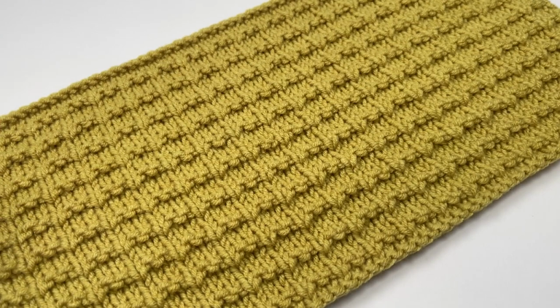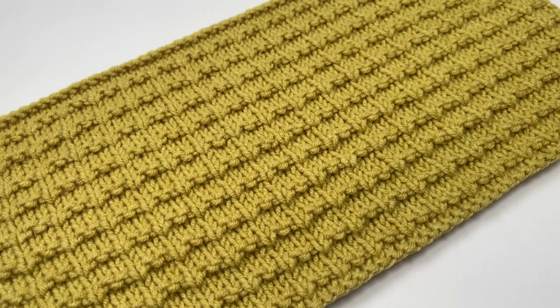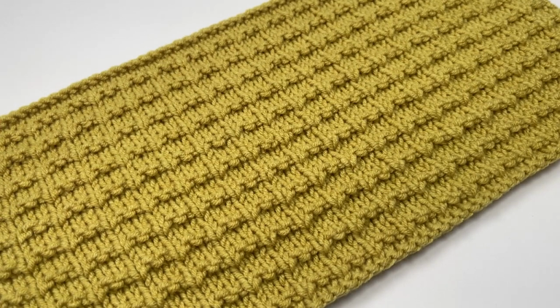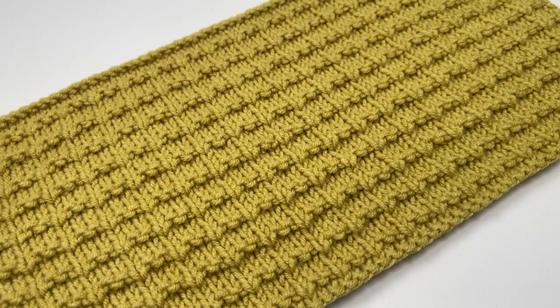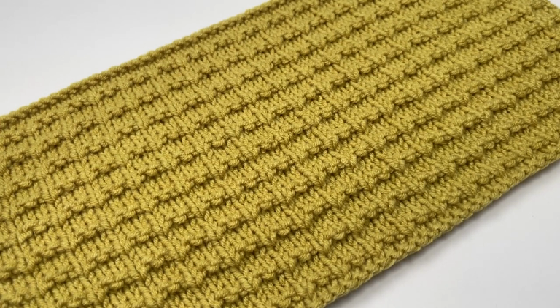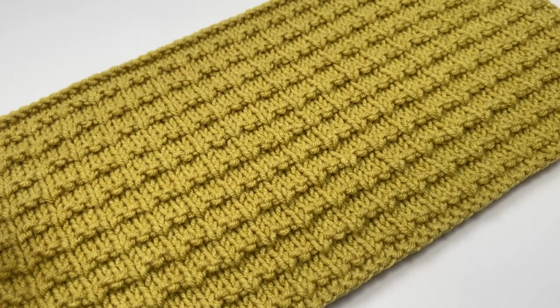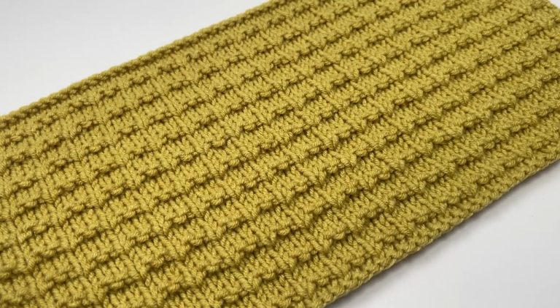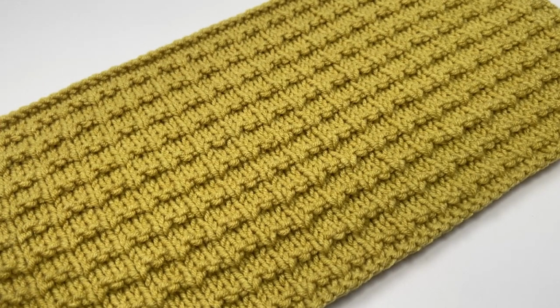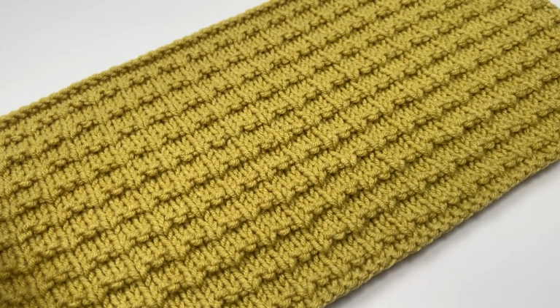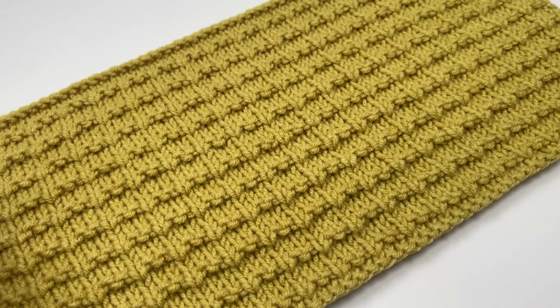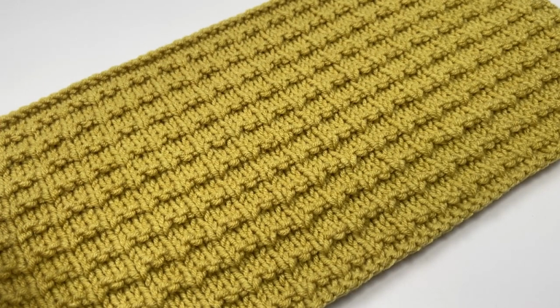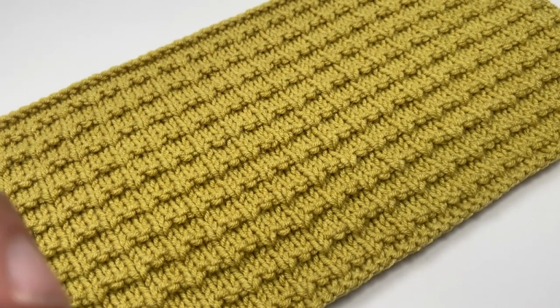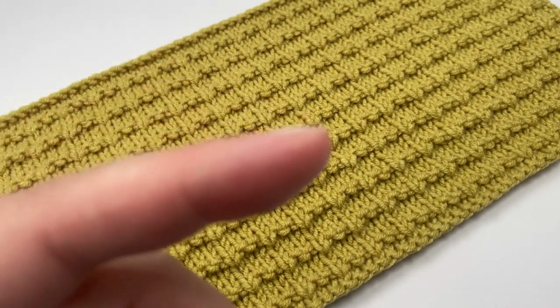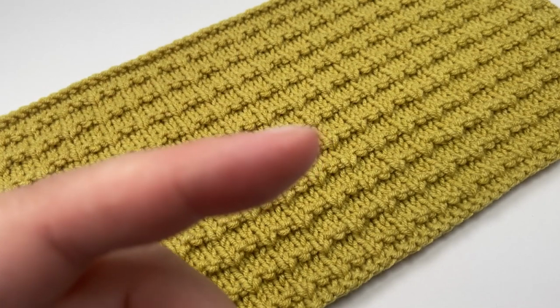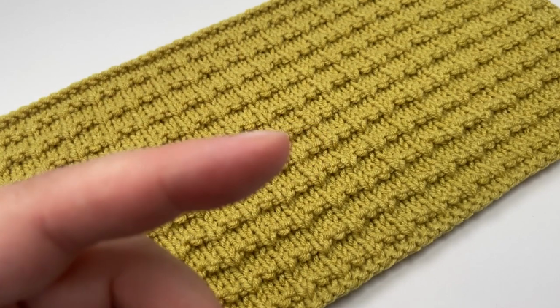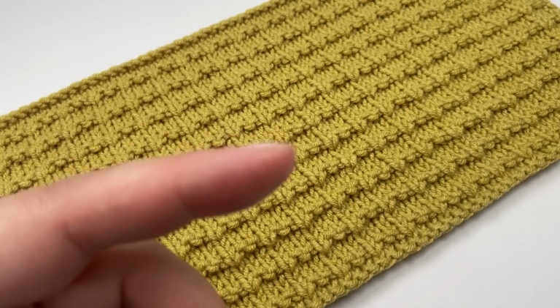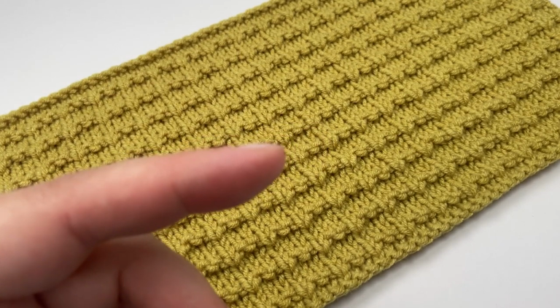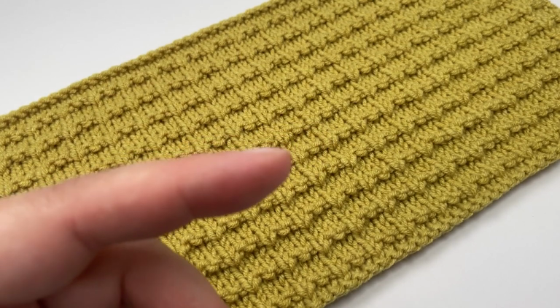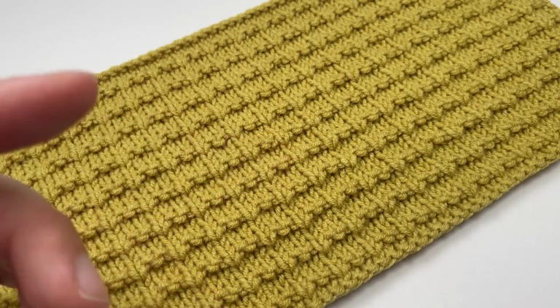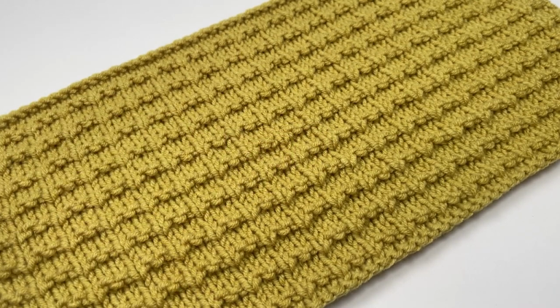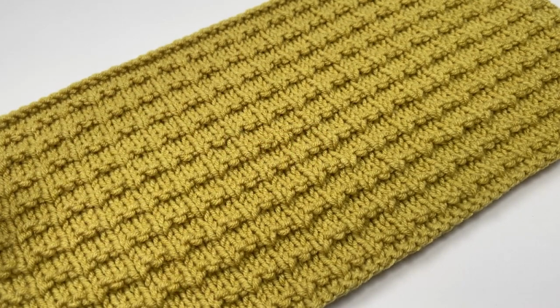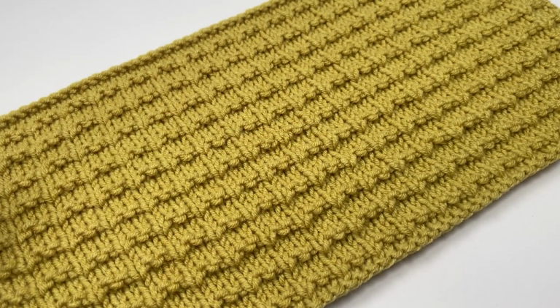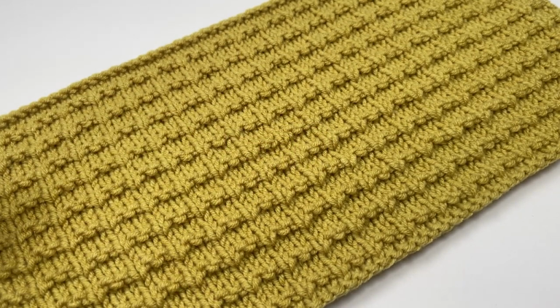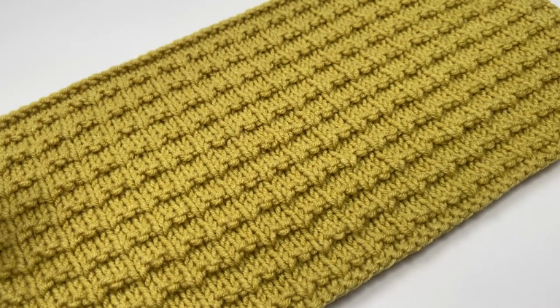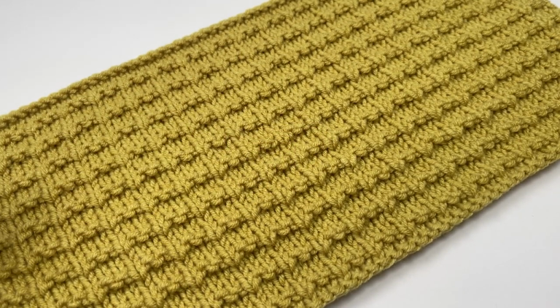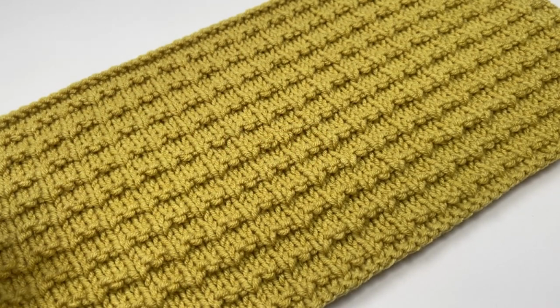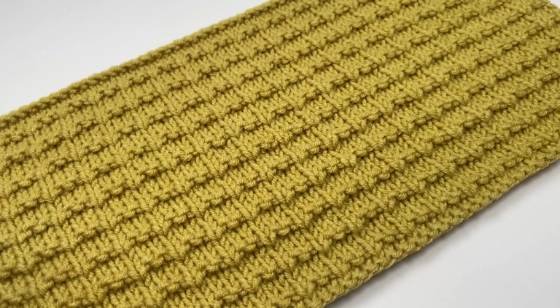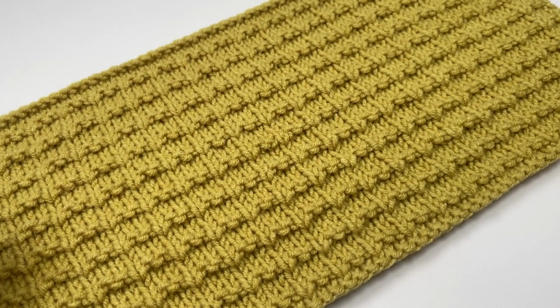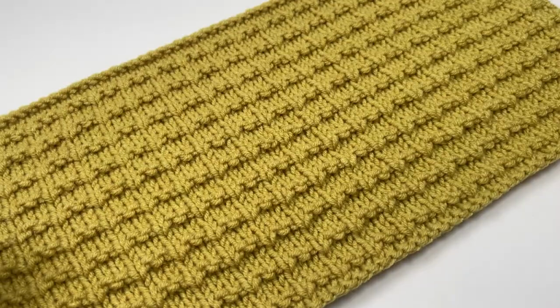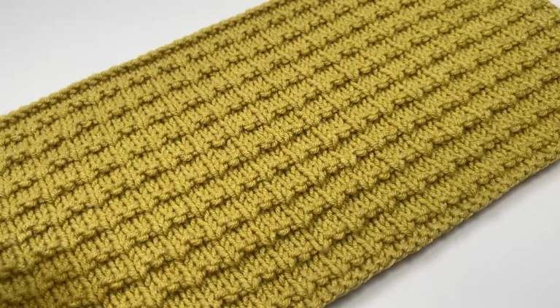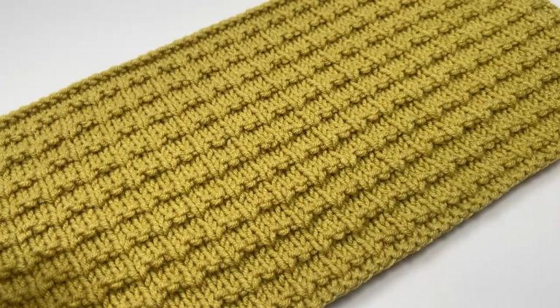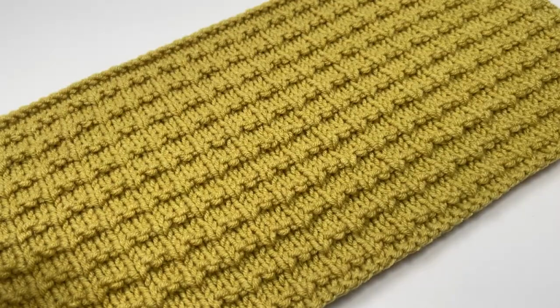I really hope you've enjoyed this tutorial. If you're looking for another stitch to have a go at, then why not try the one I've linked on screen now. That's another really great one to have in your repertoire and I will see you again for another video soon.